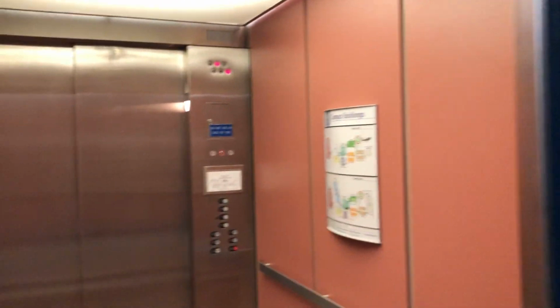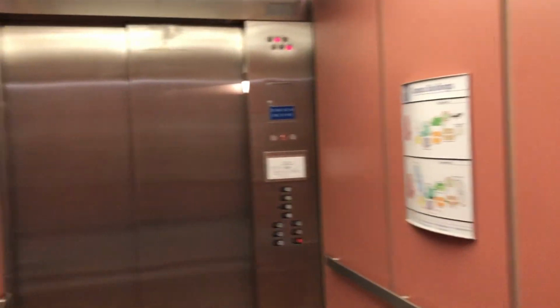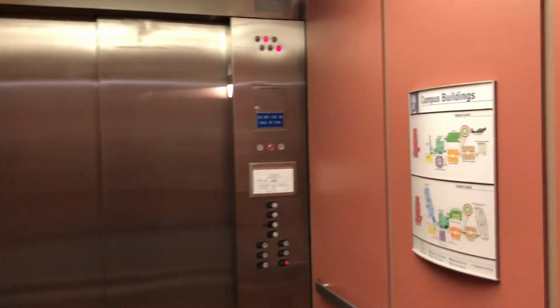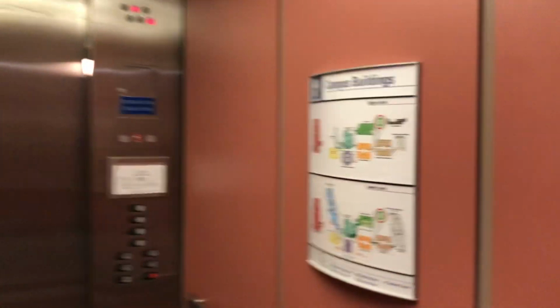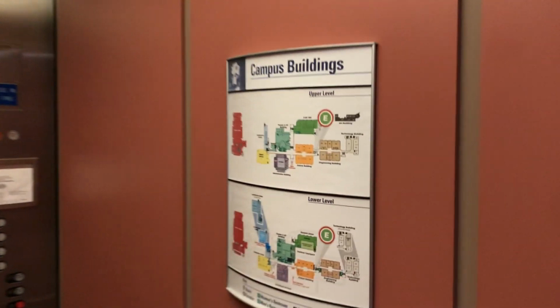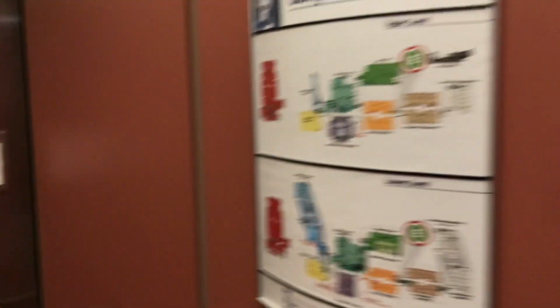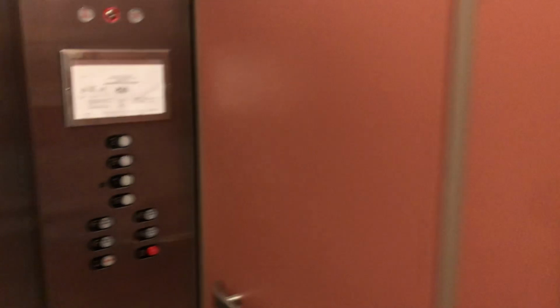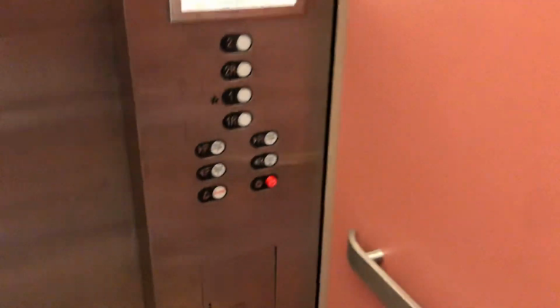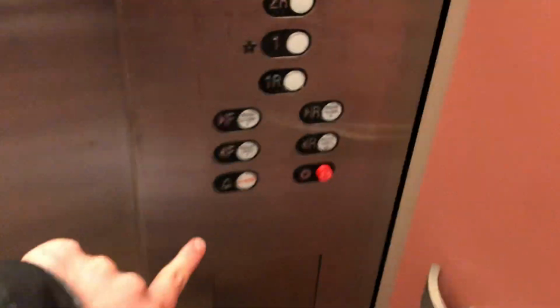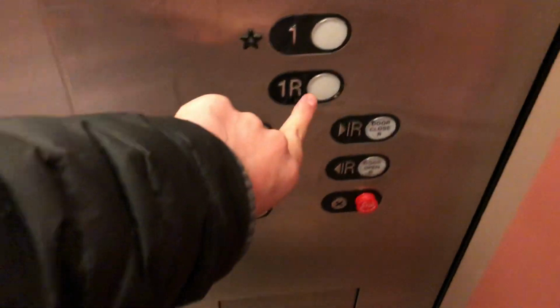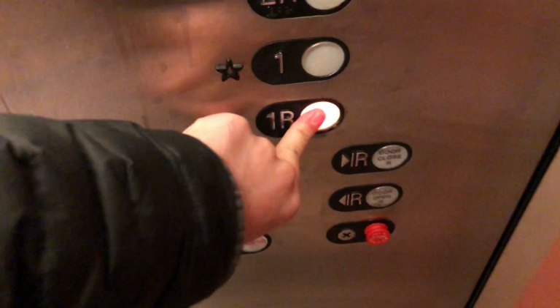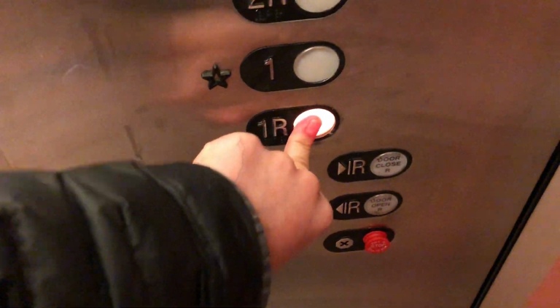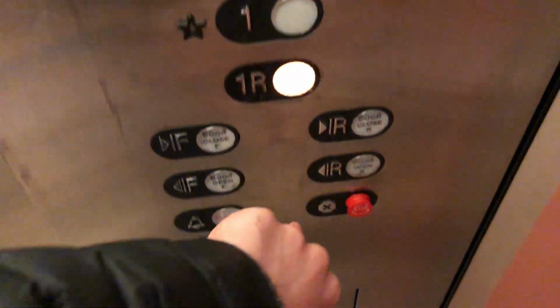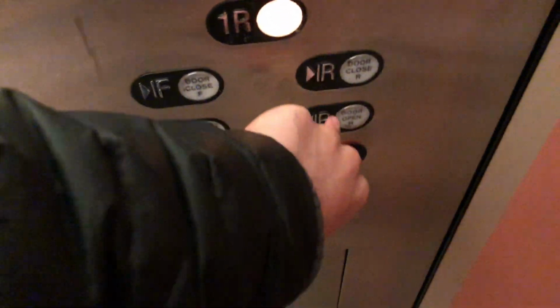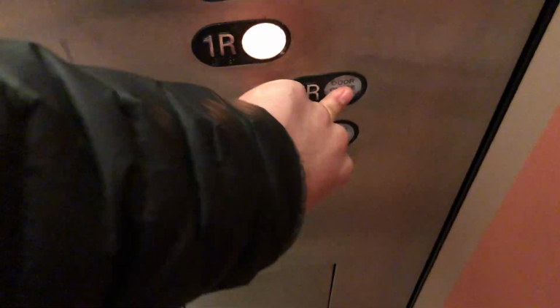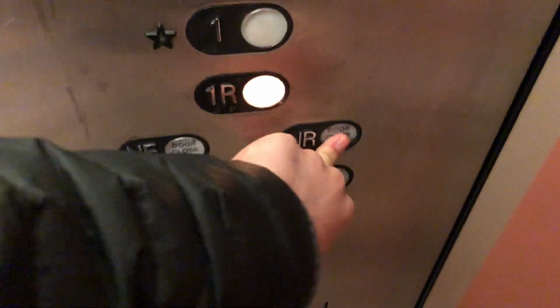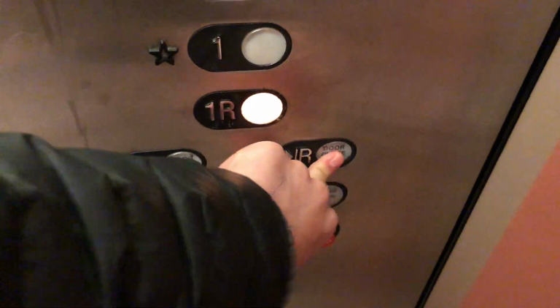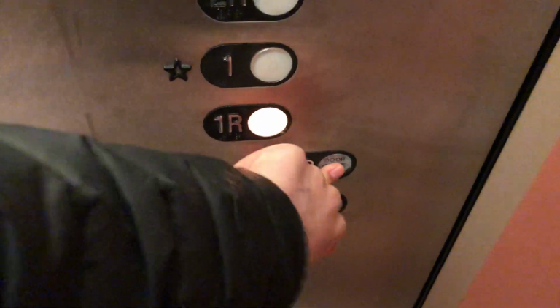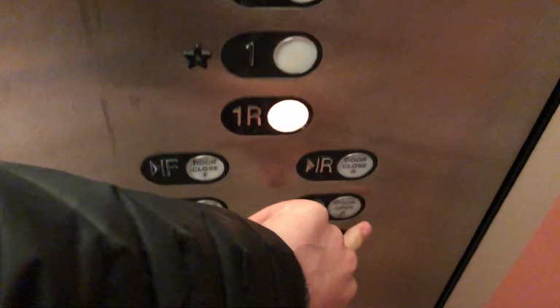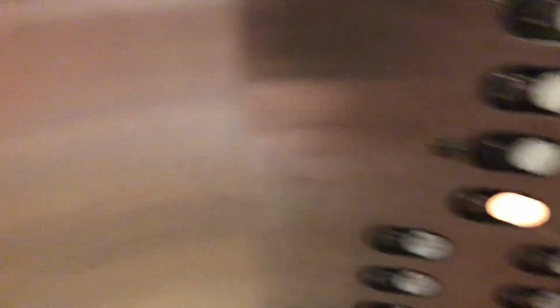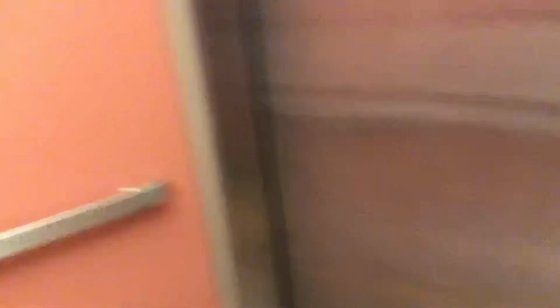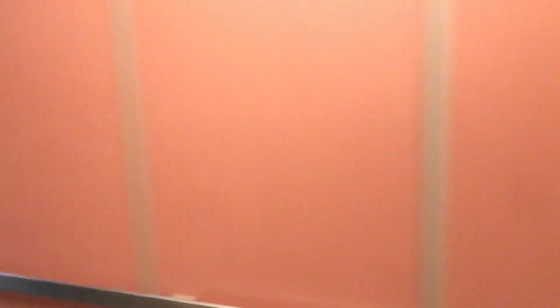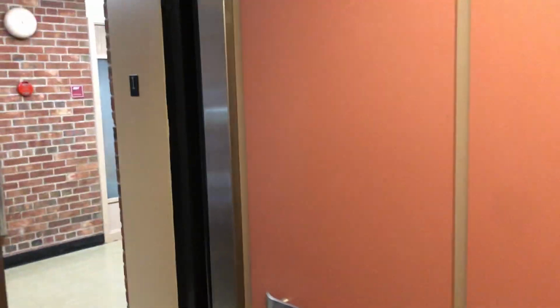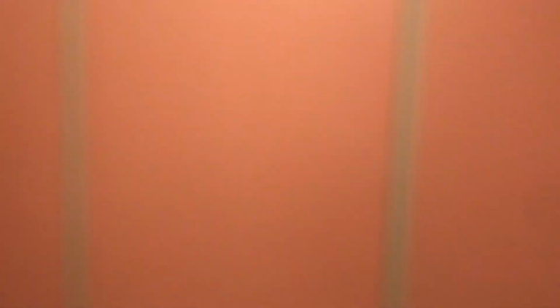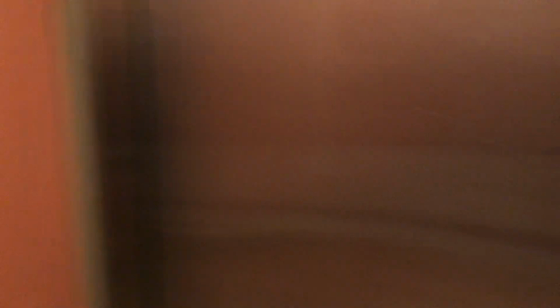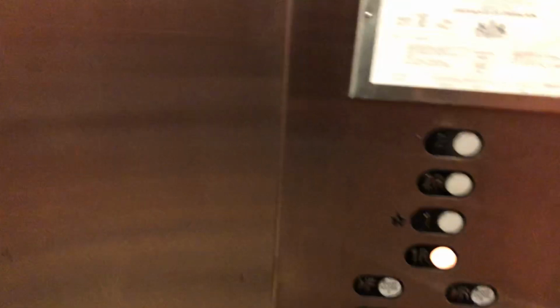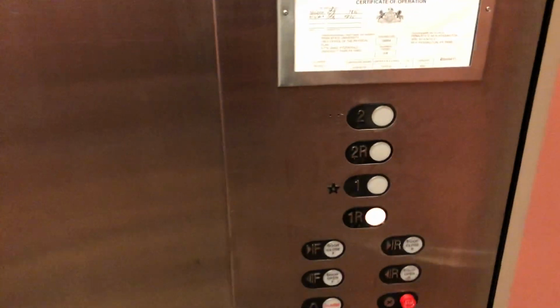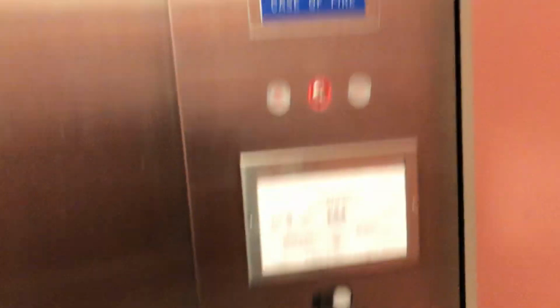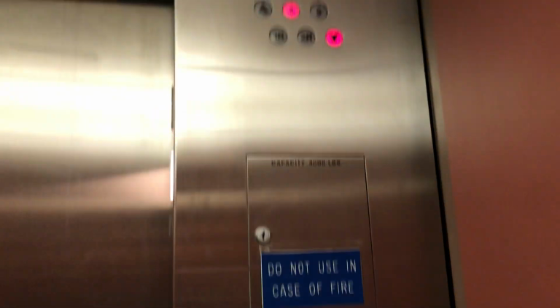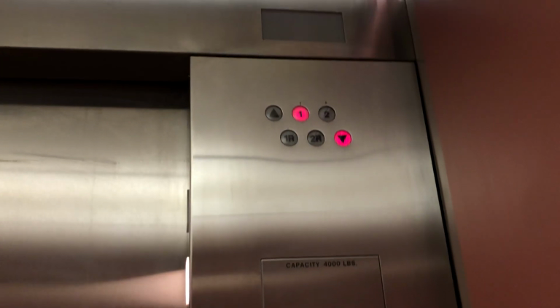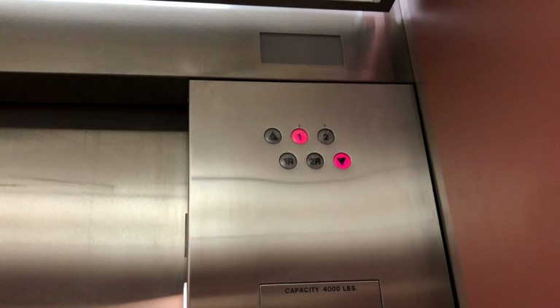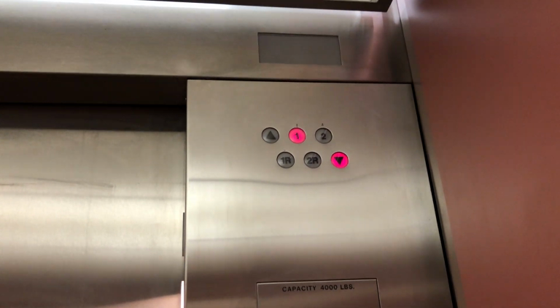This is the service elevator. Going to floor one rear. Let's see how the door goes here. Interestingly, one rear is the front, and one front is the rear.